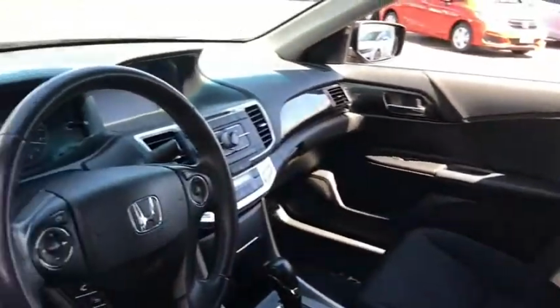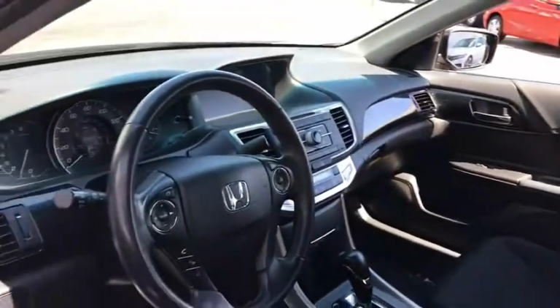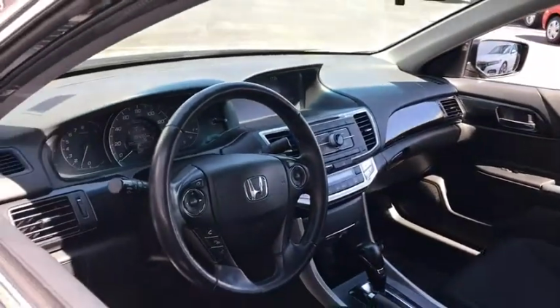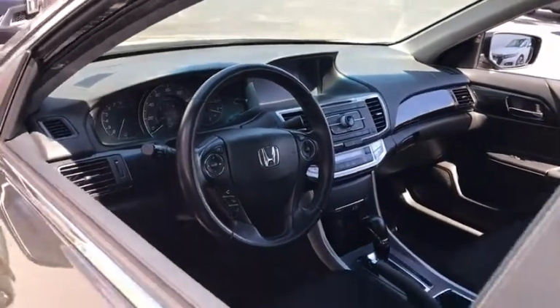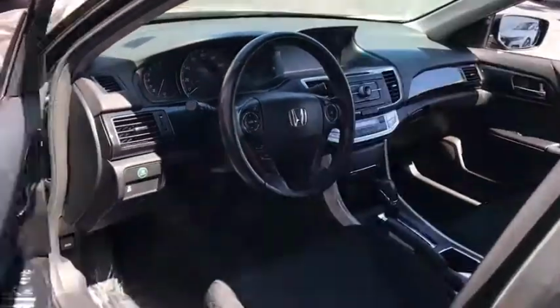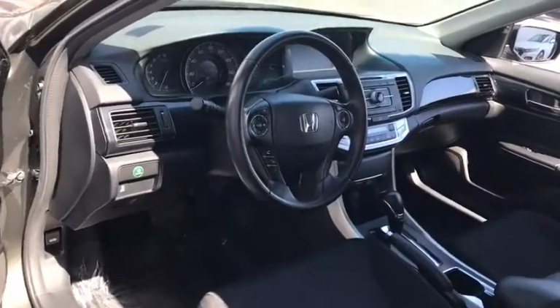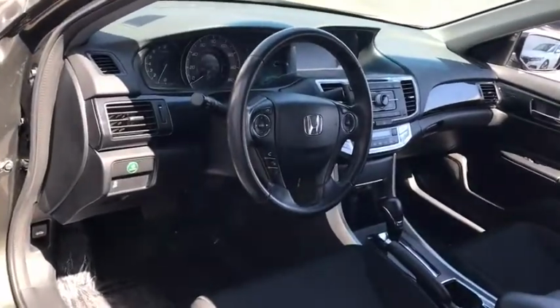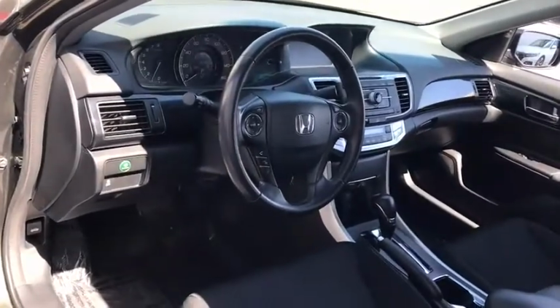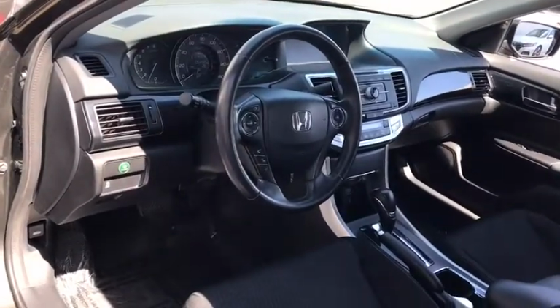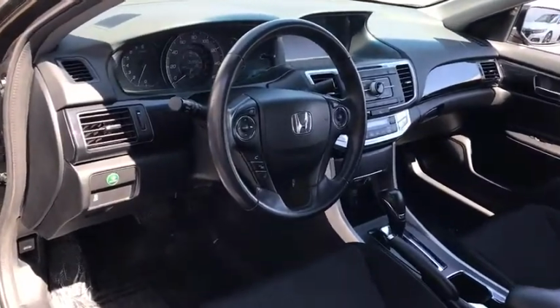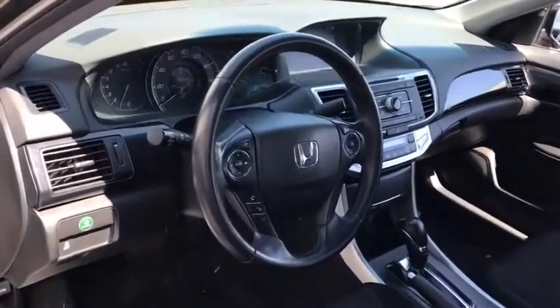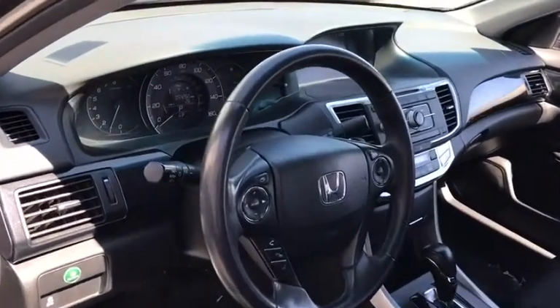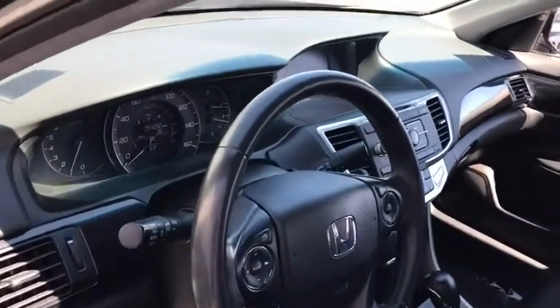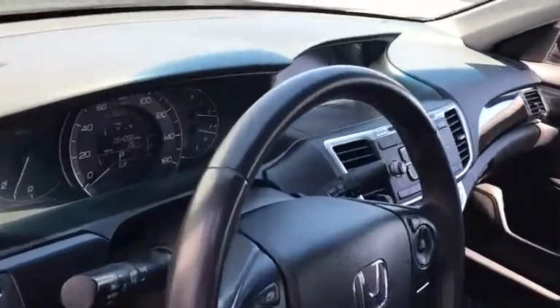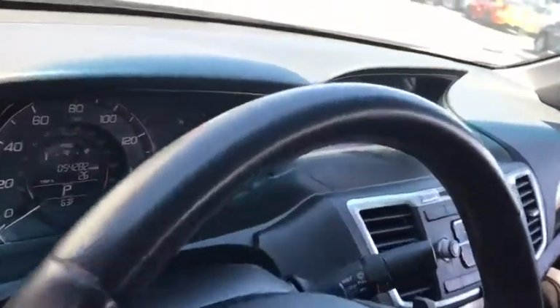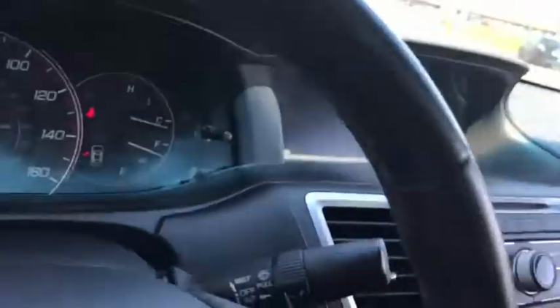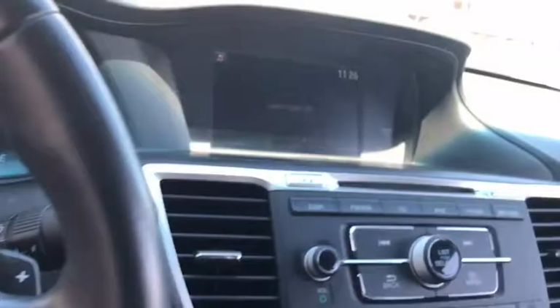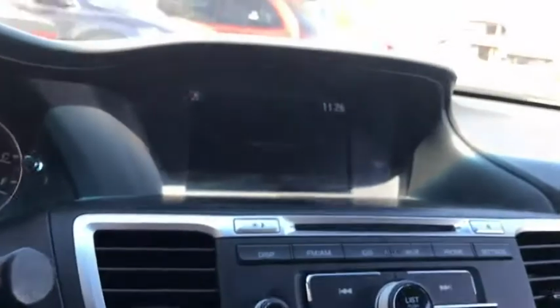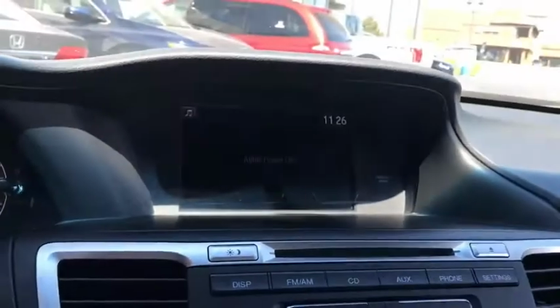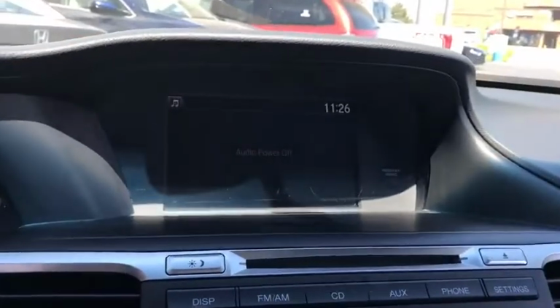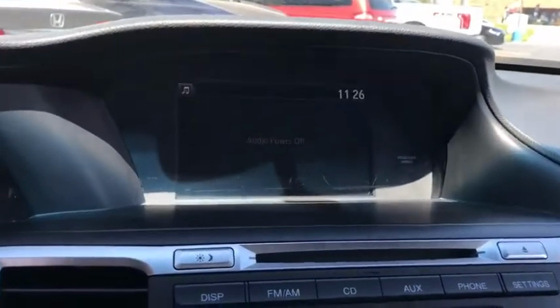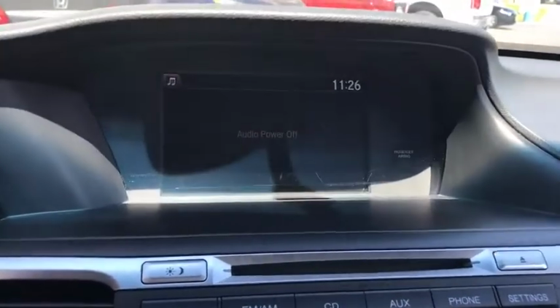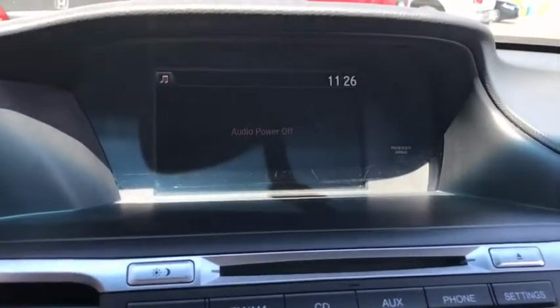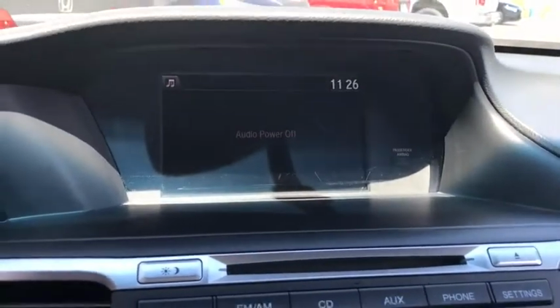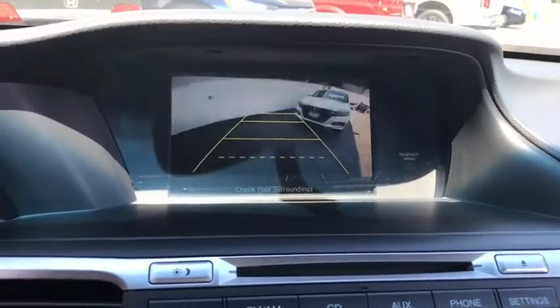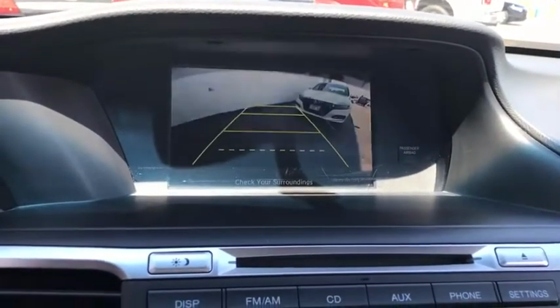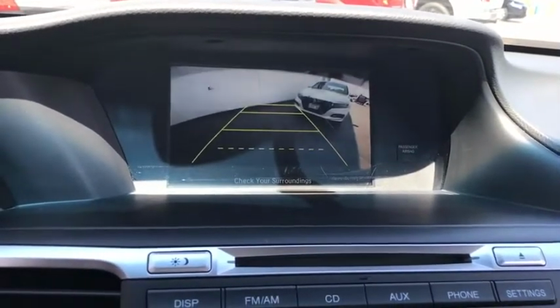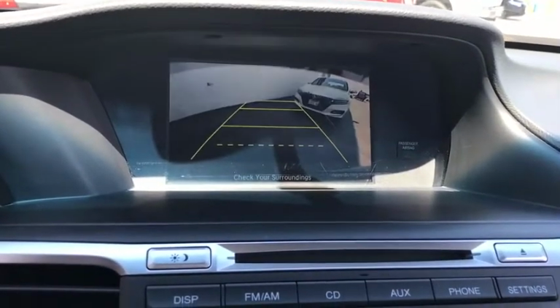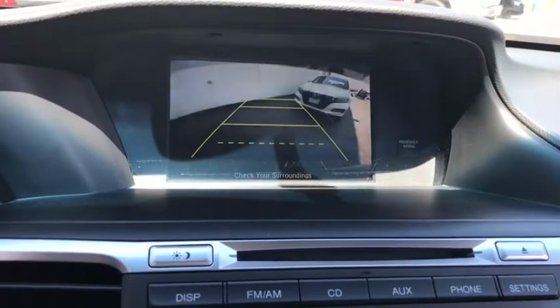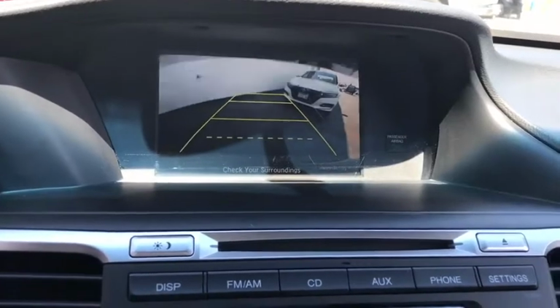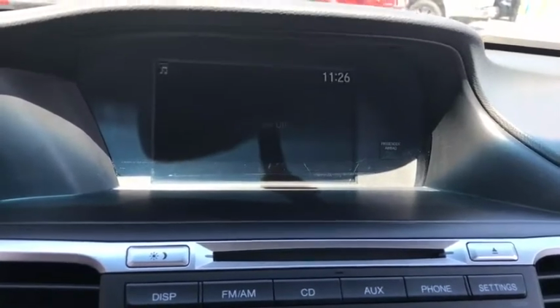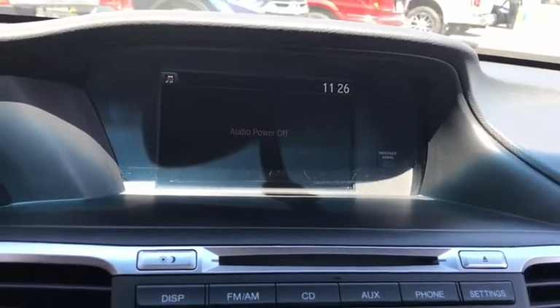Here are some of this vehicle's great options: traction control, keyless entry, stability control, anti-lock braking system, steering wheel audio controls, backup camera, leather-wrapped steering wheel, Bluetooth, power steering, adjustable steering wheel.